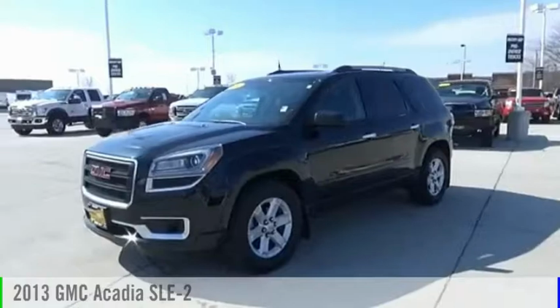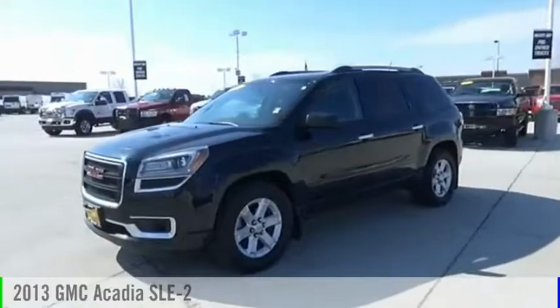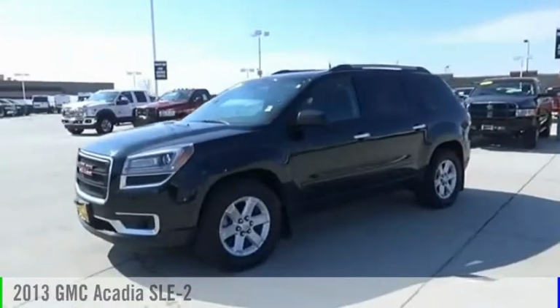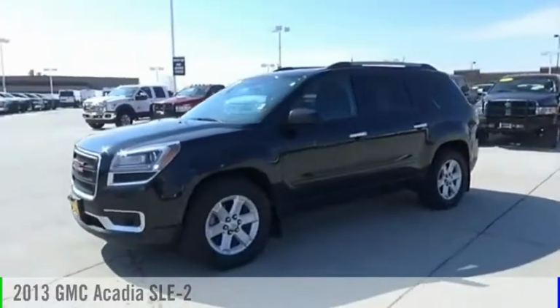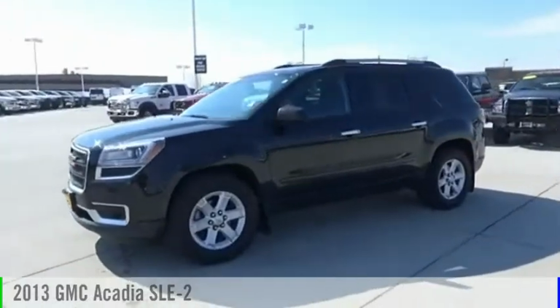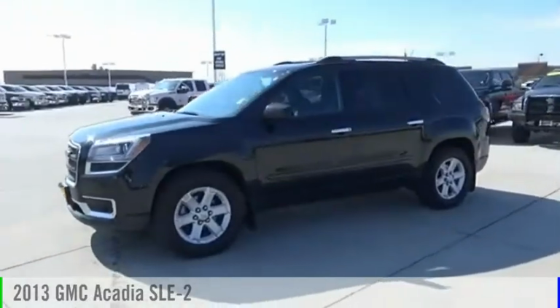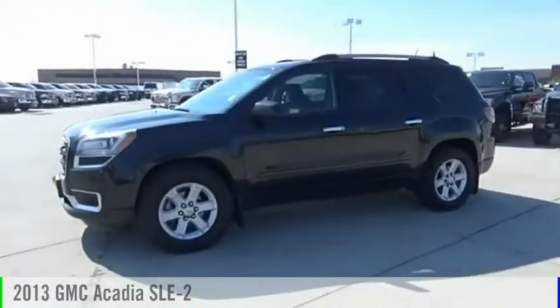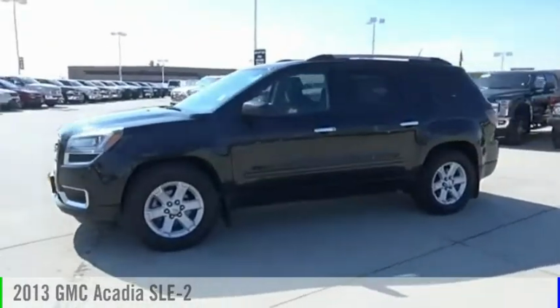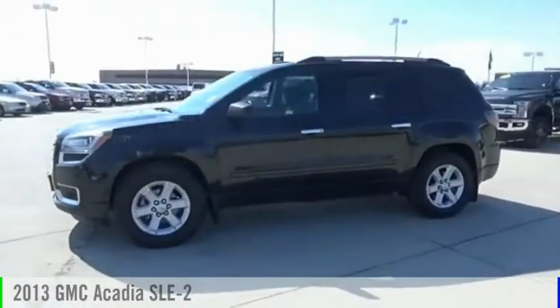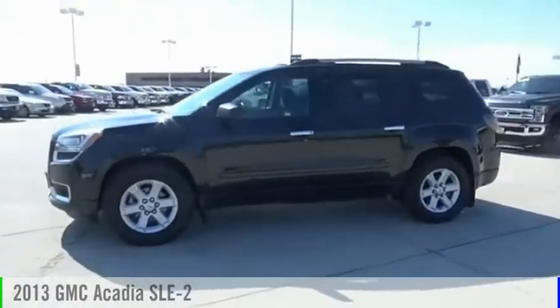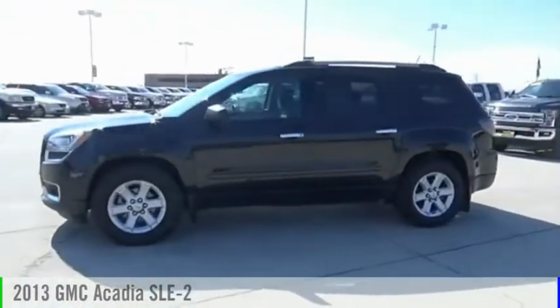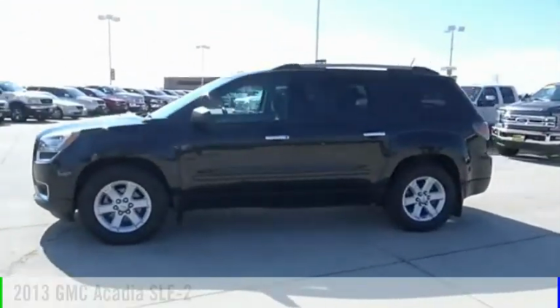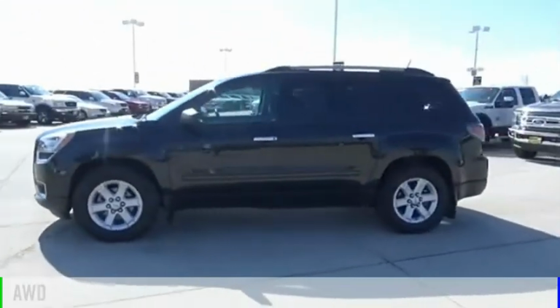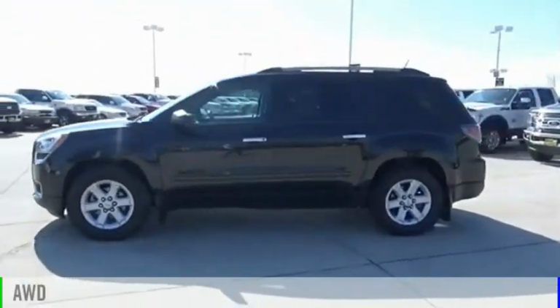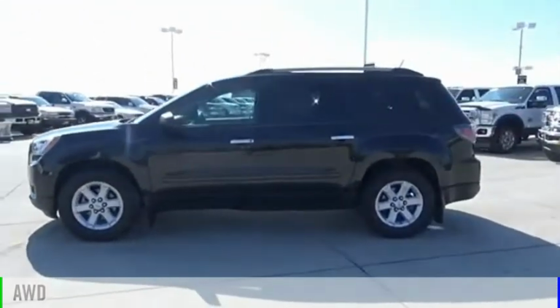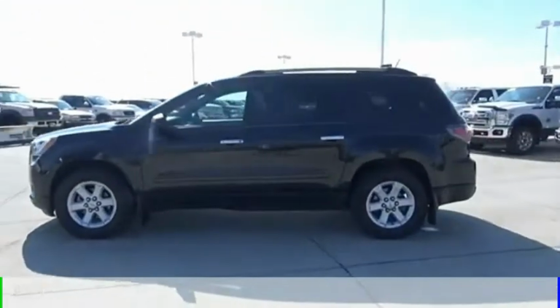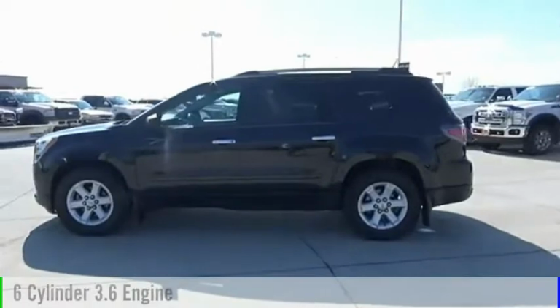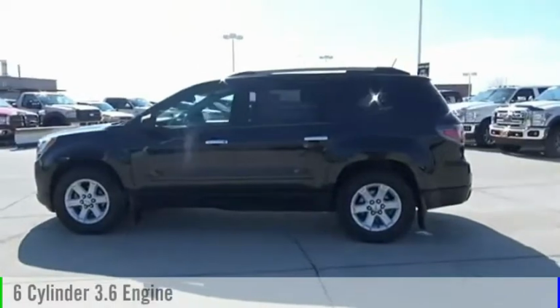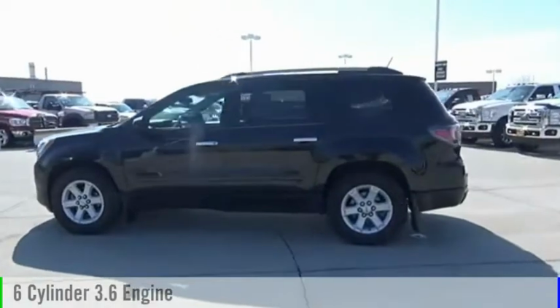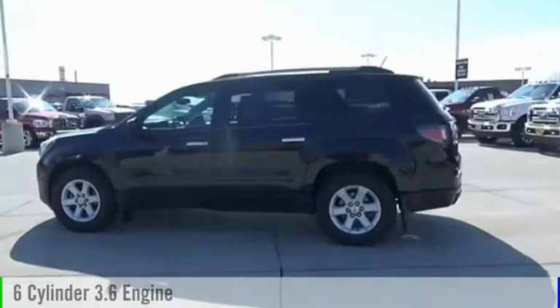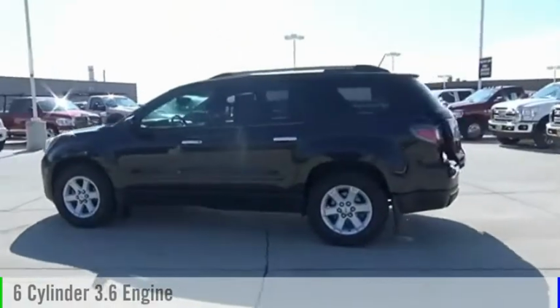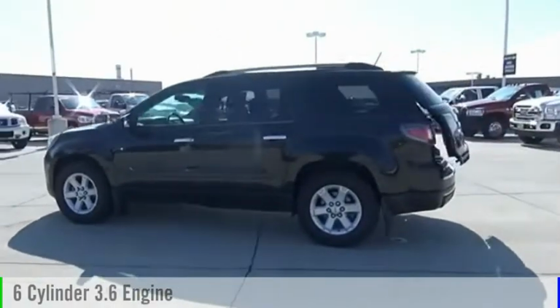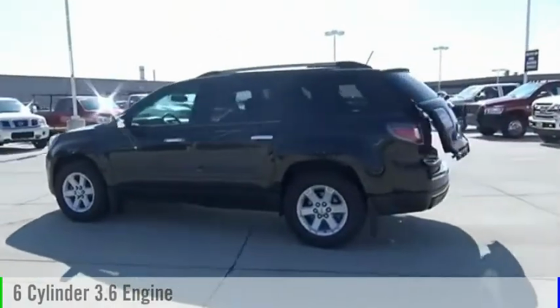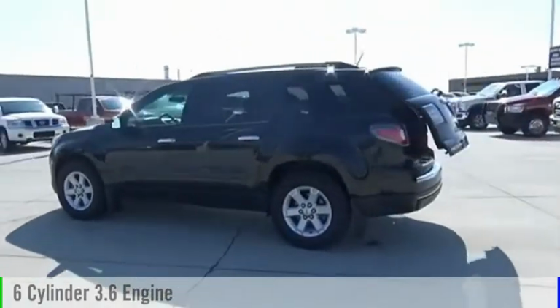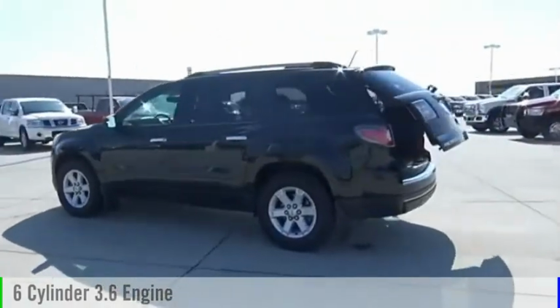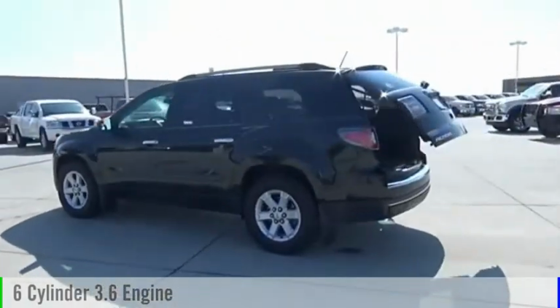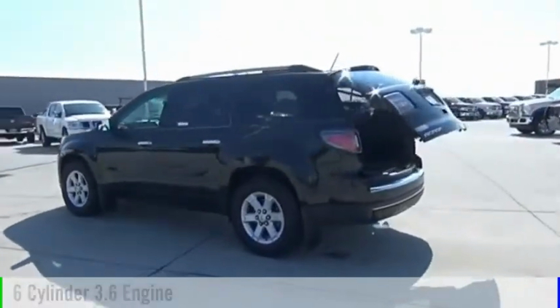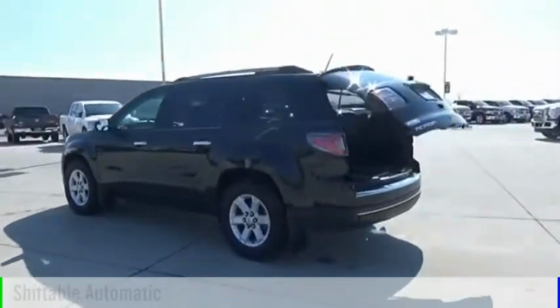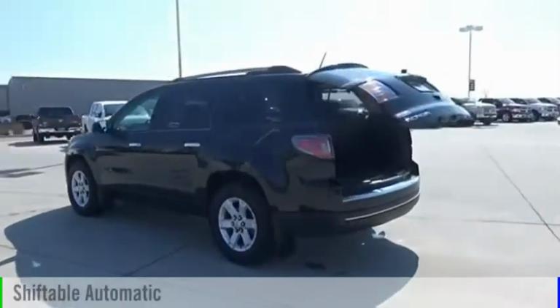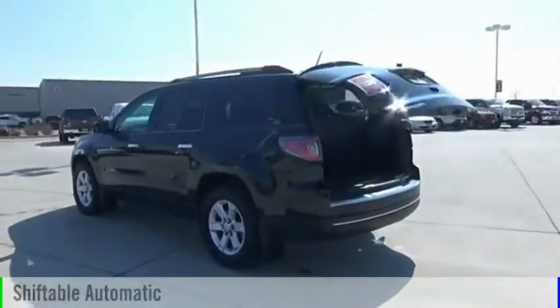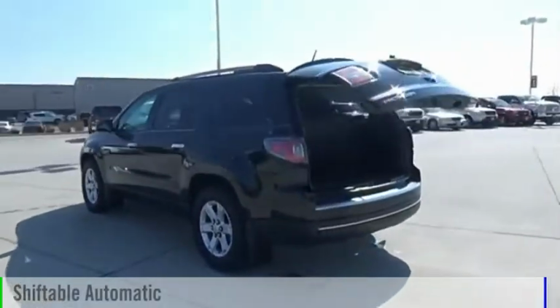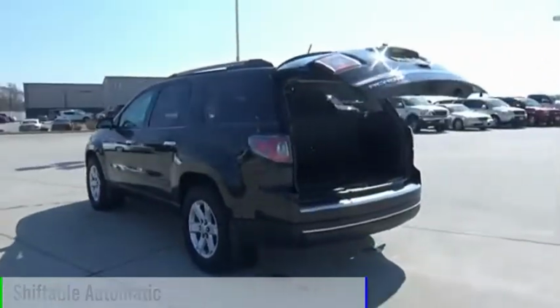Look at the 2013 Acadia. This vehicle is powered by an all-wheel-drive, six-cylinder, 3.6-liter engine and comes with an automatic transmission.